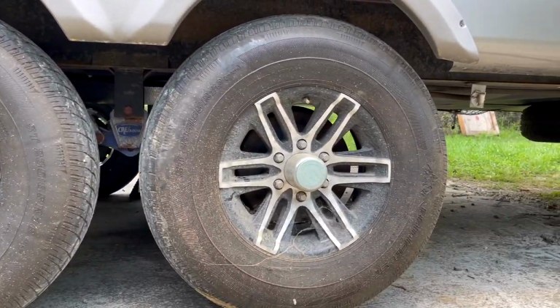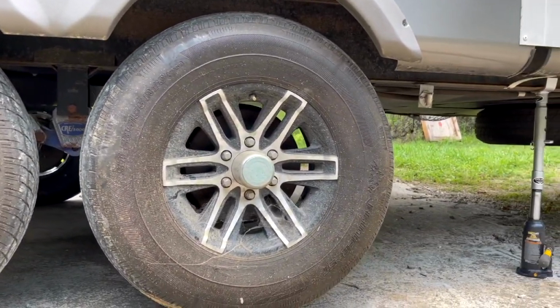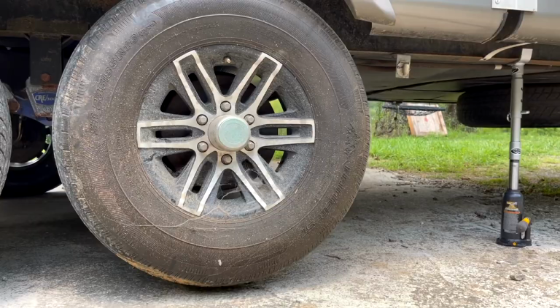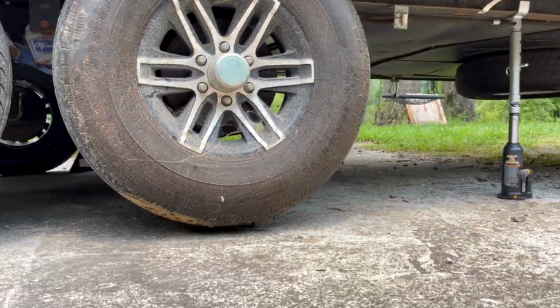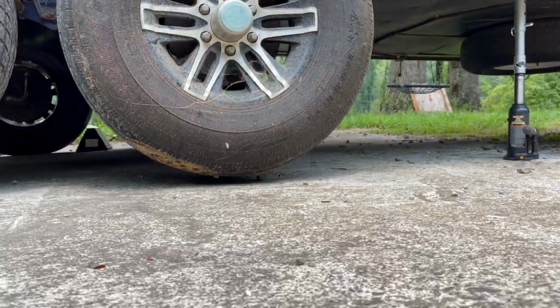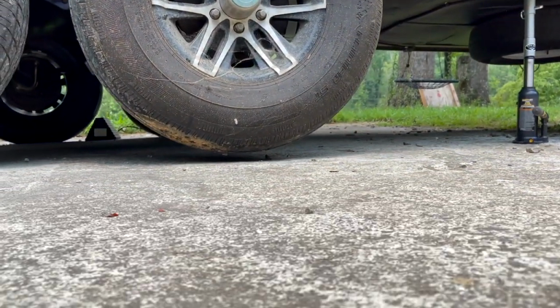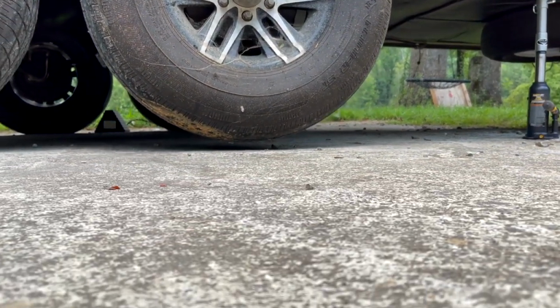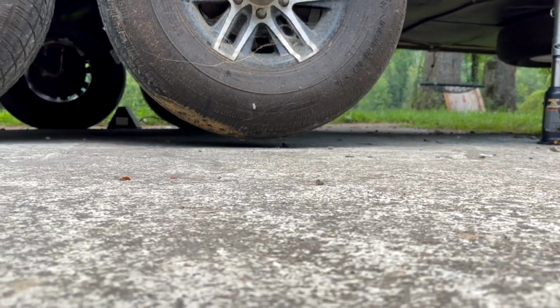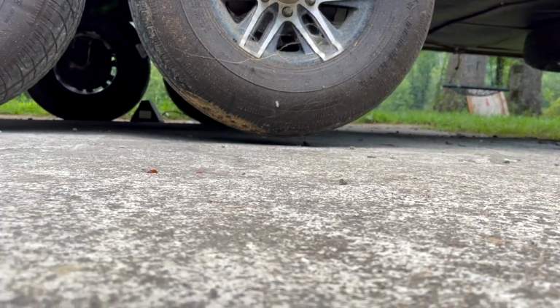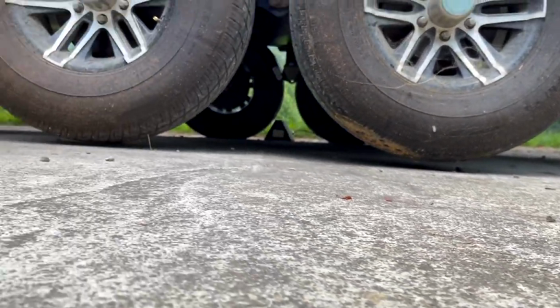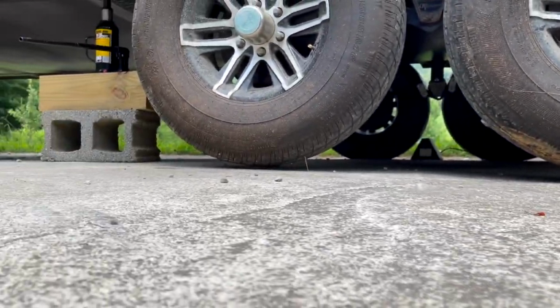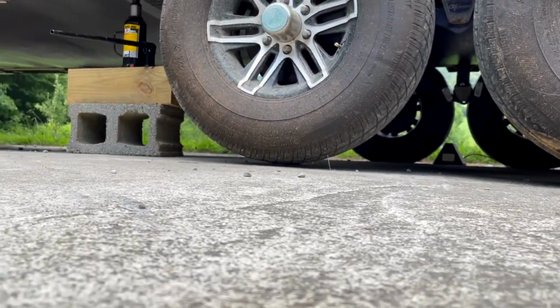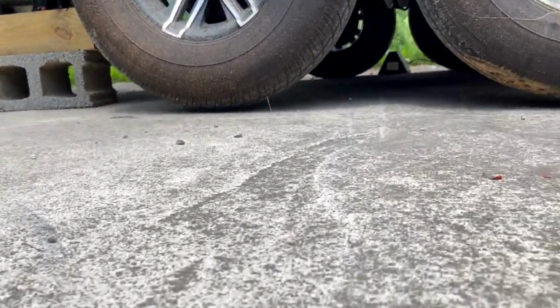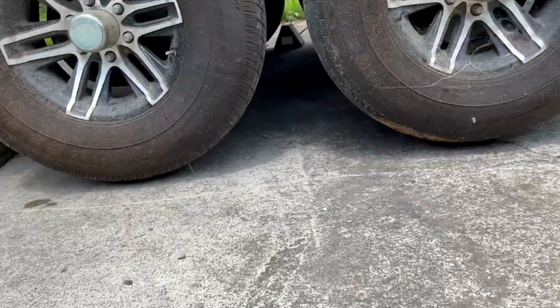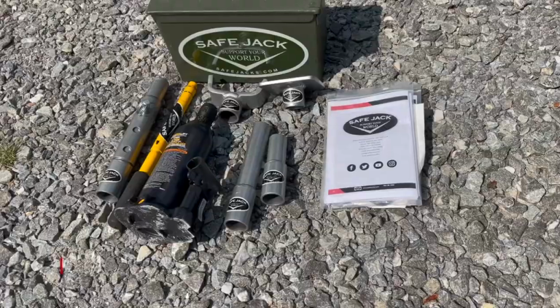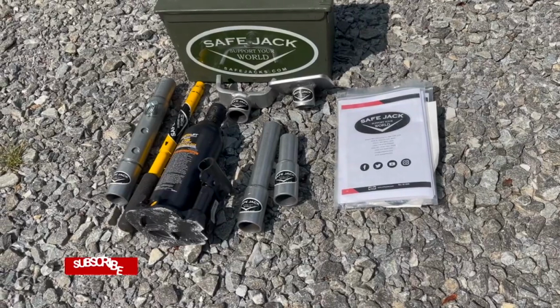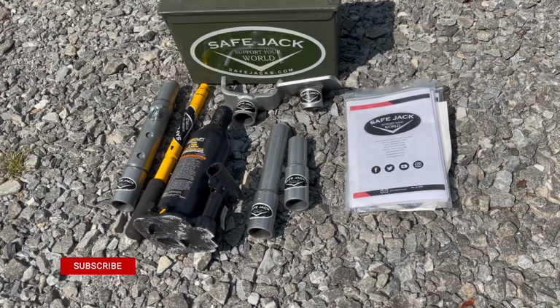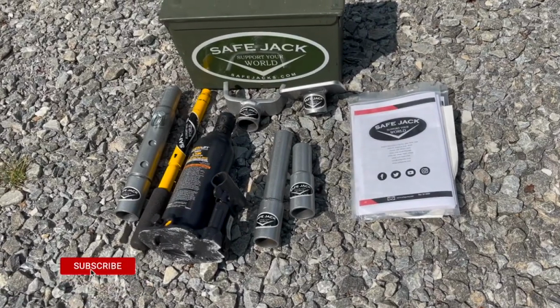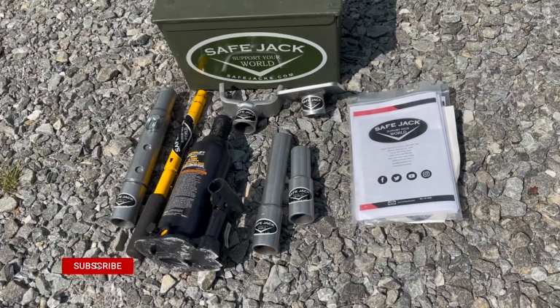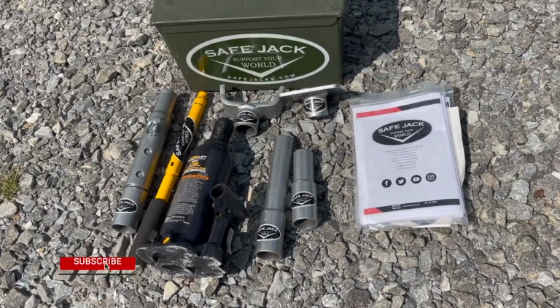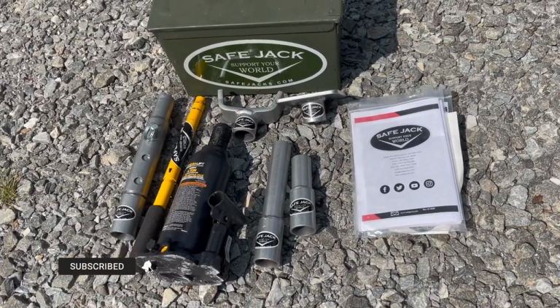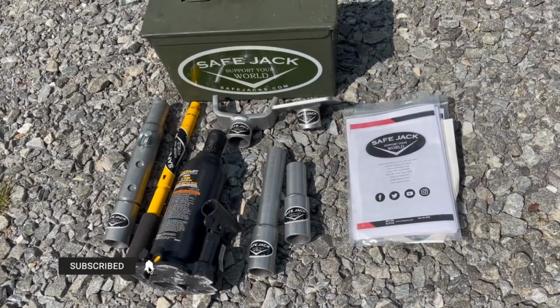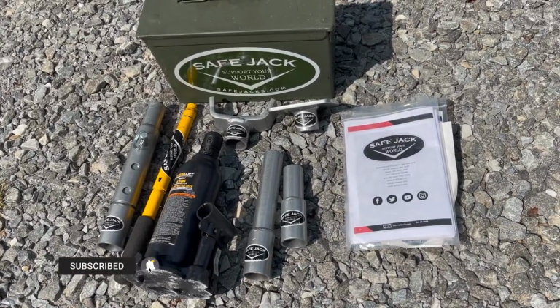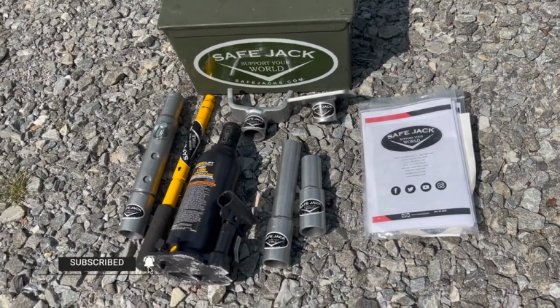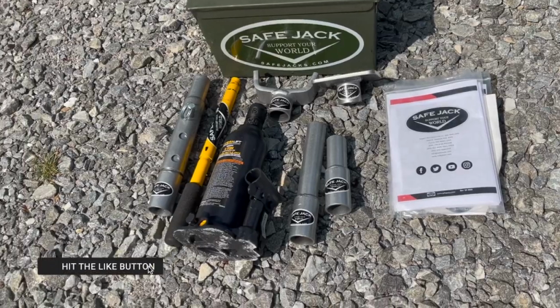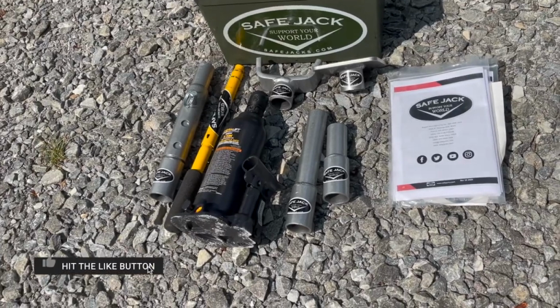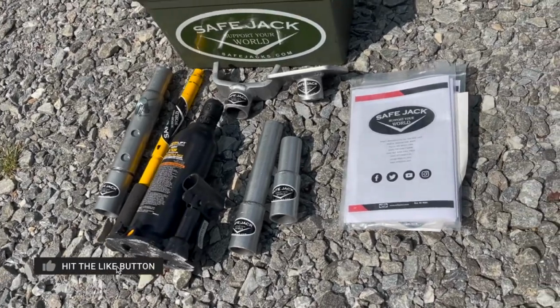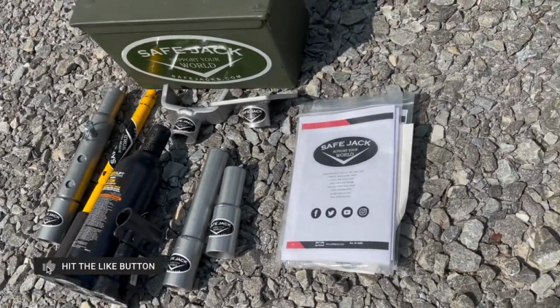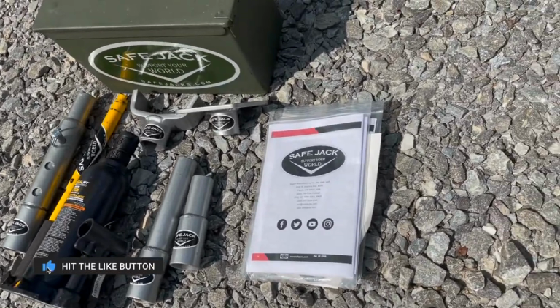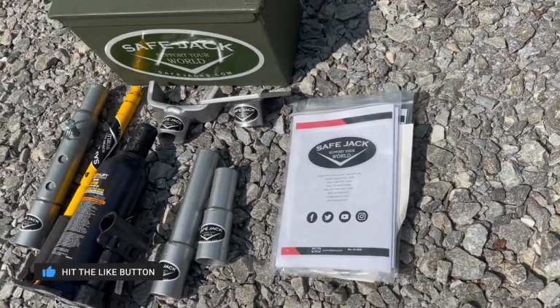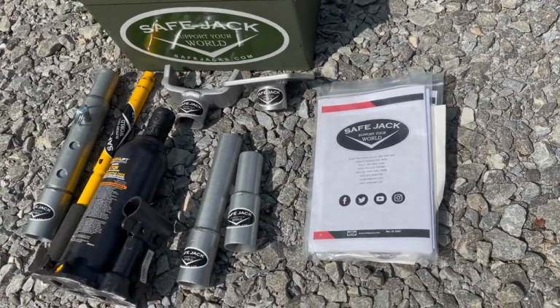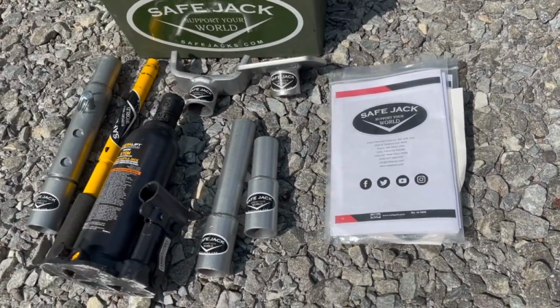I'm using two jacks in this video to hold the RV up. The one on the right is the Sargent package from SafeJack. This is an amazing jack and I highly recommend it — I will be buying another one. Check the video description for a link to this awesome jack.